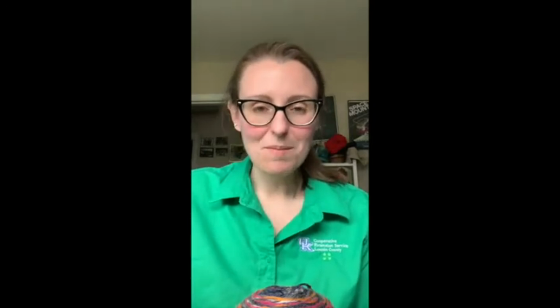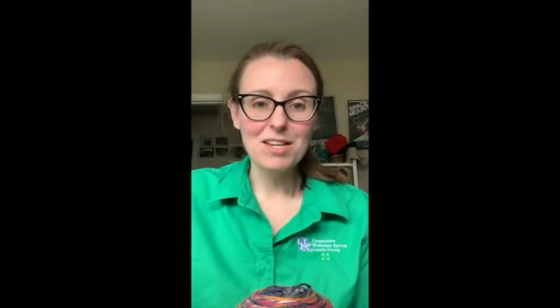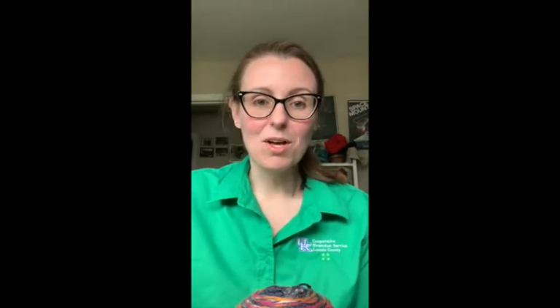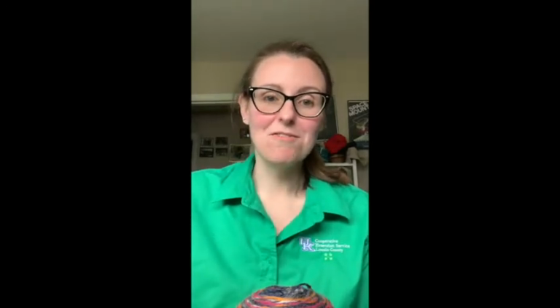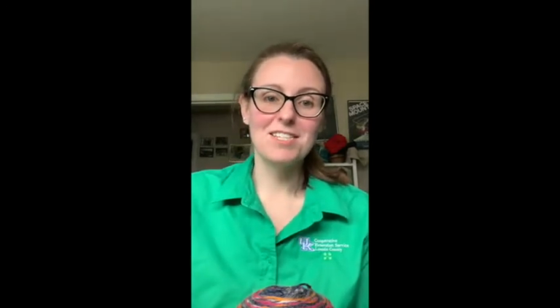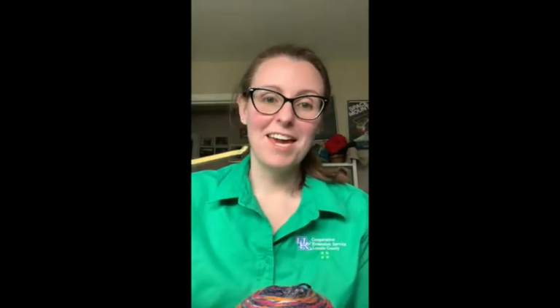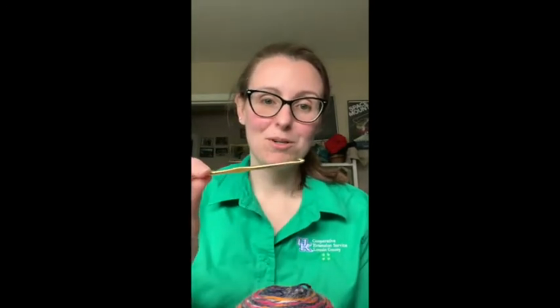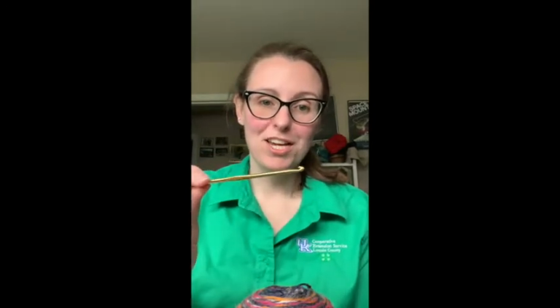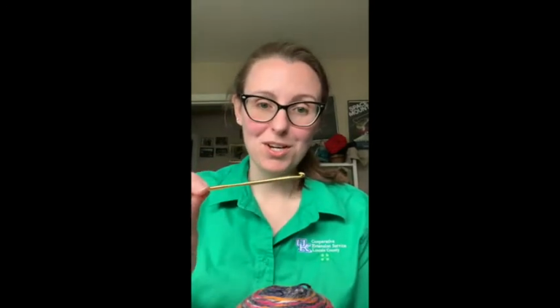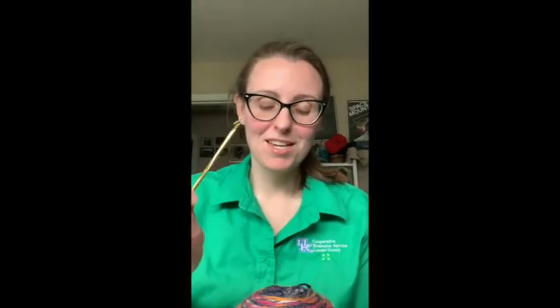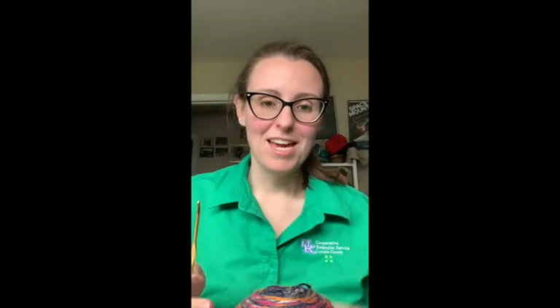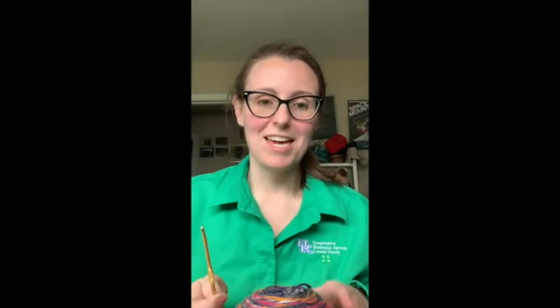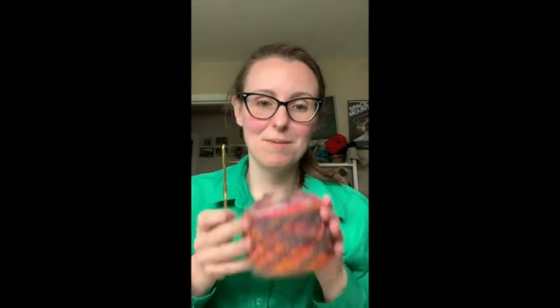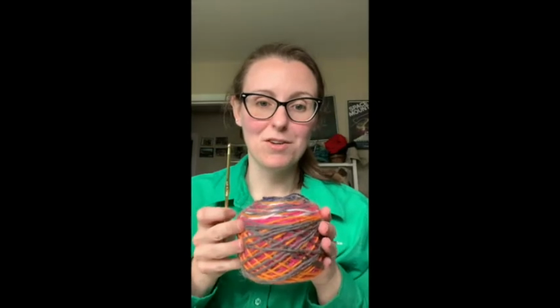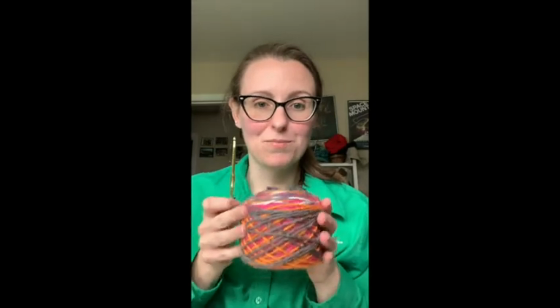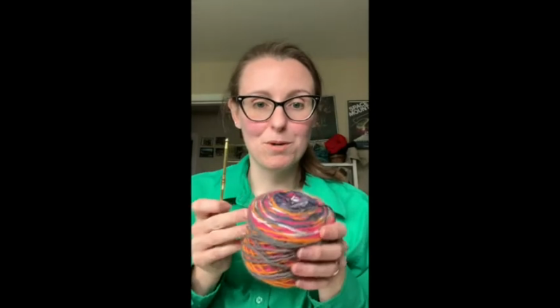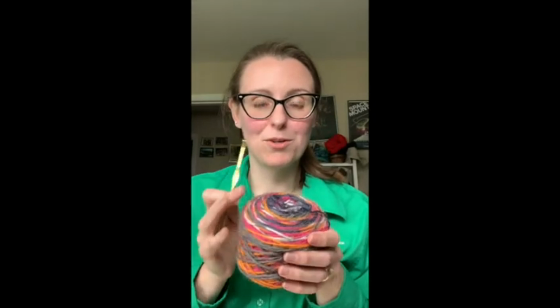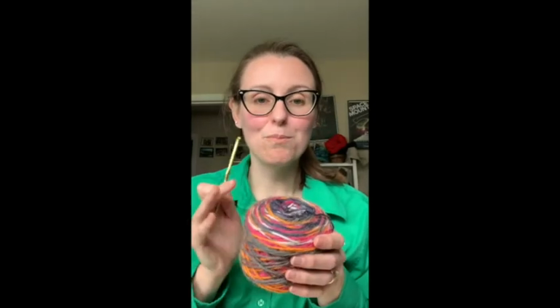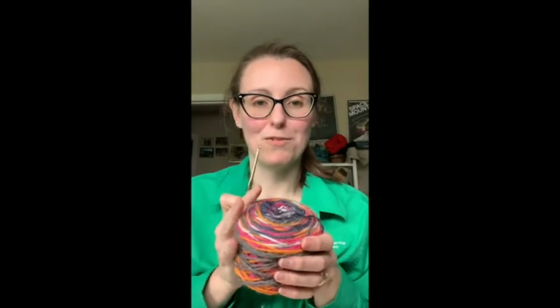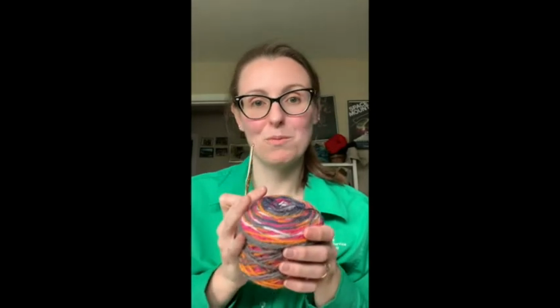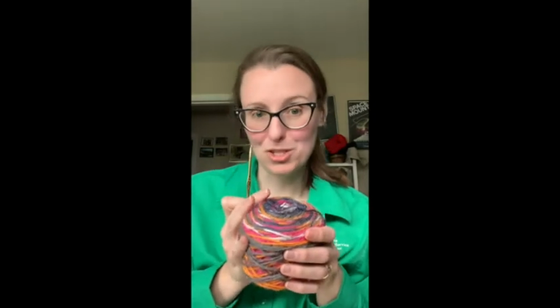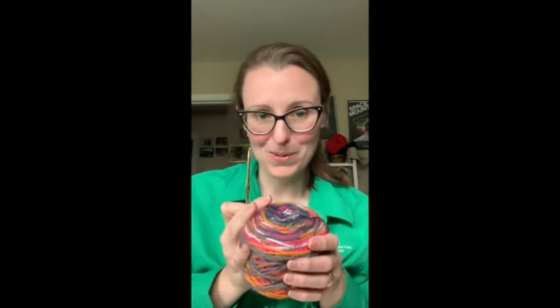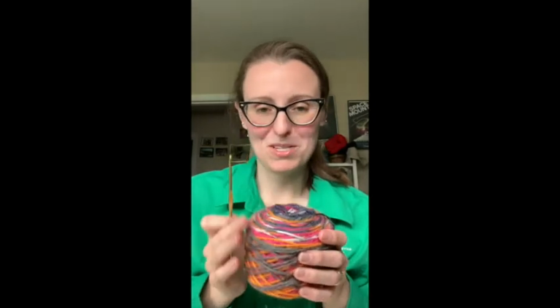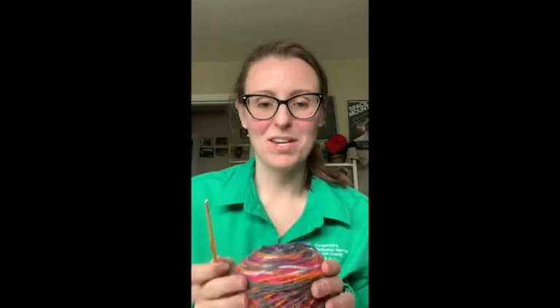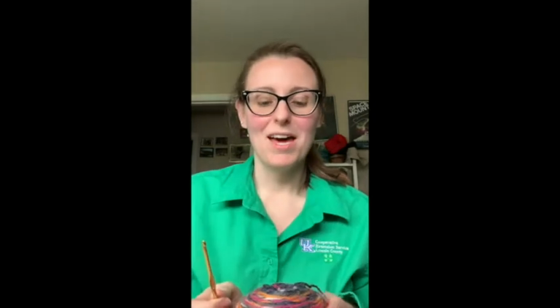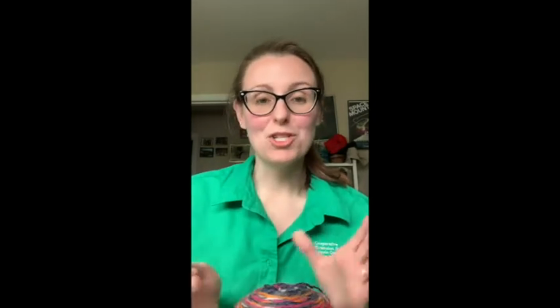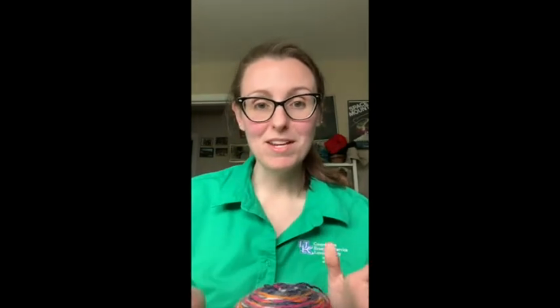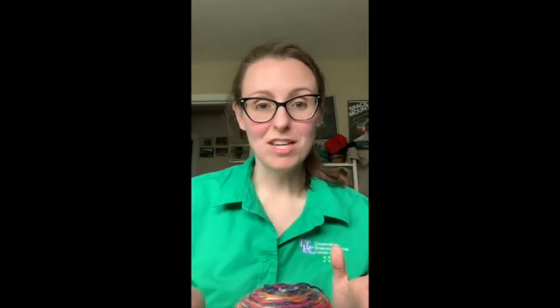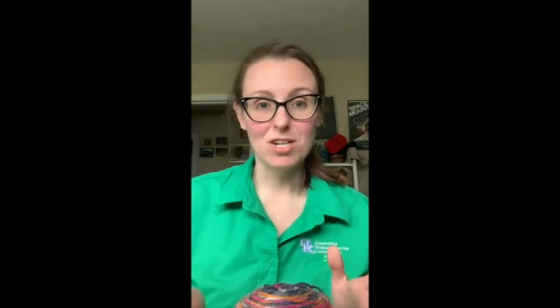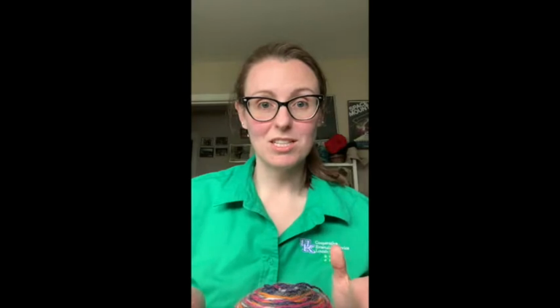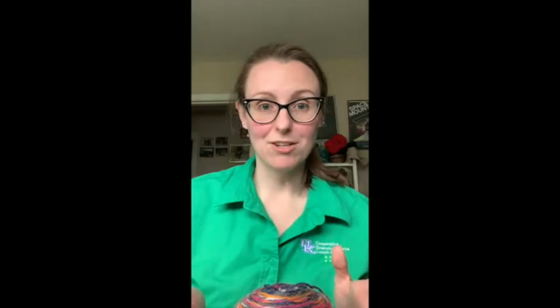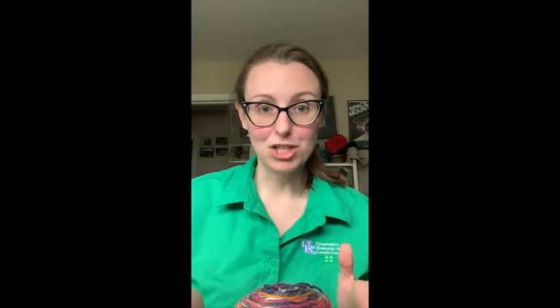And you'll also find a crochet hook and a ball of yarn. Your ball of yarn will be much smaller than this one, but it should be enough to get you started learning how to crochet.